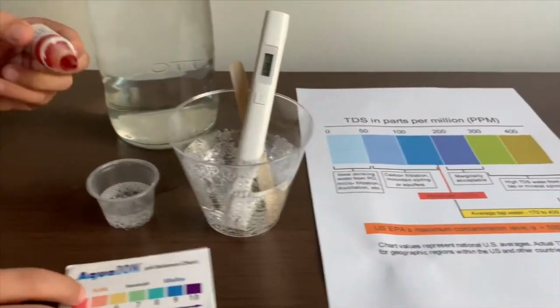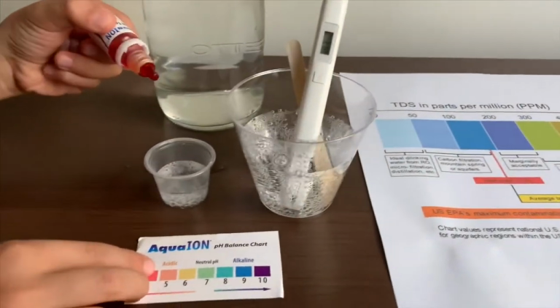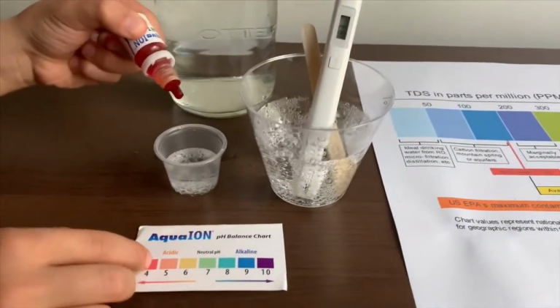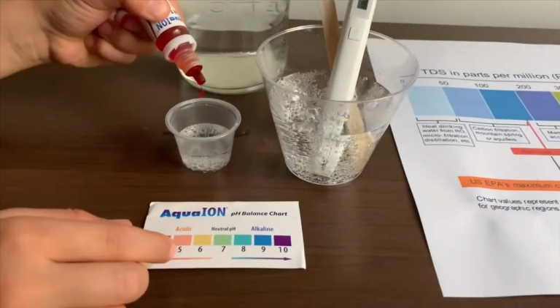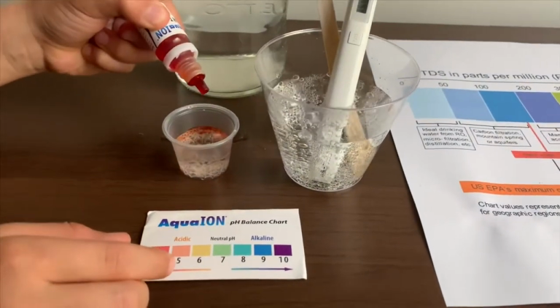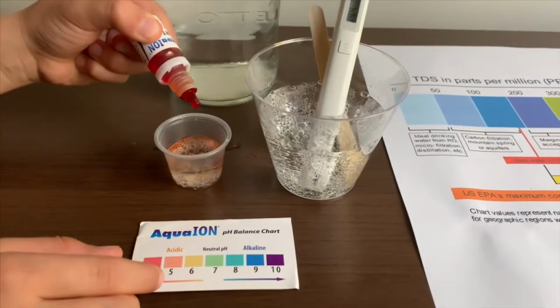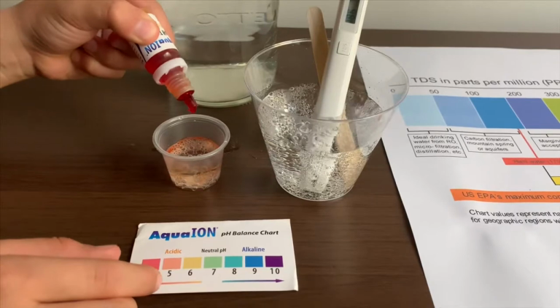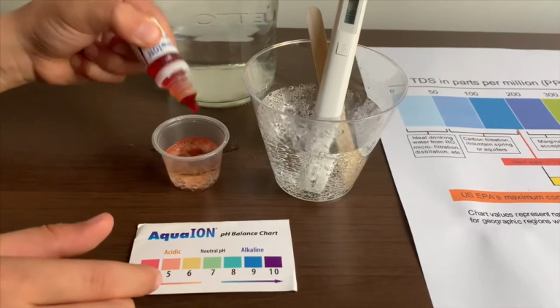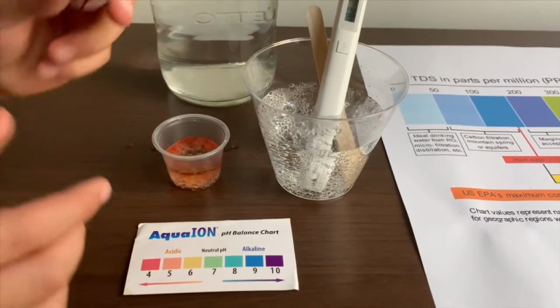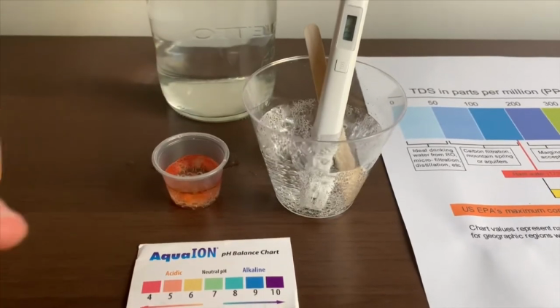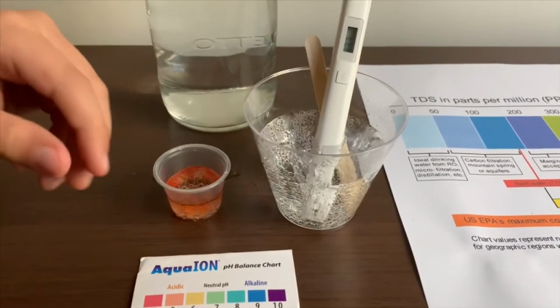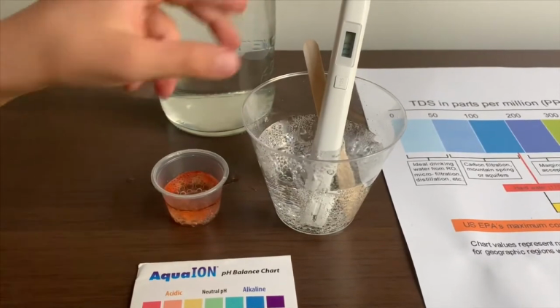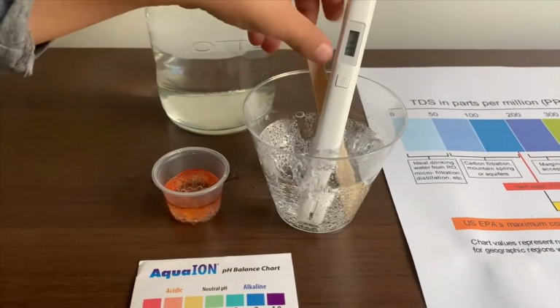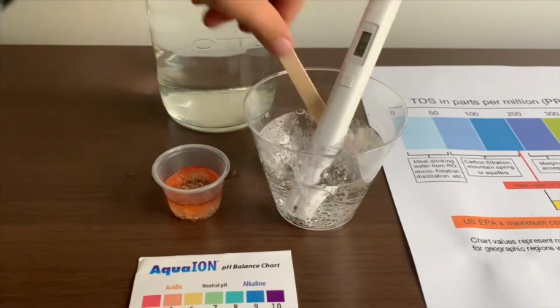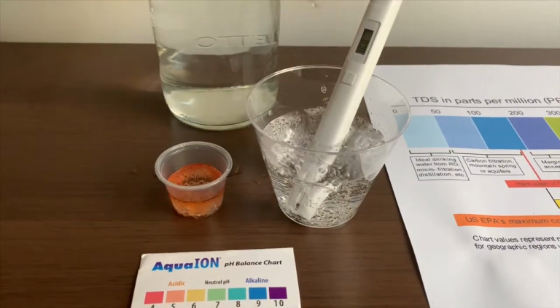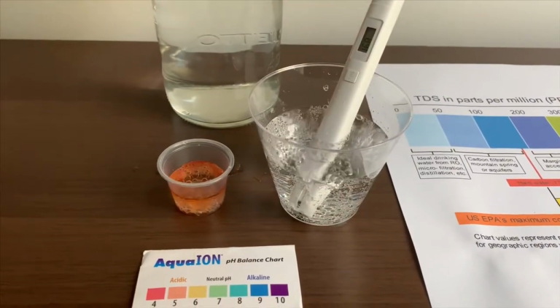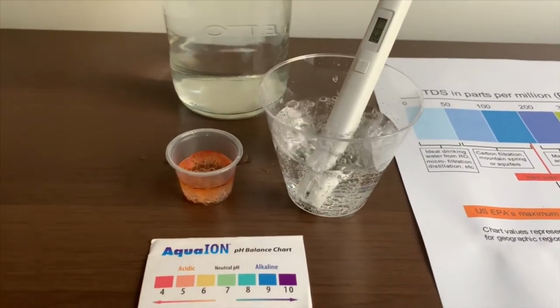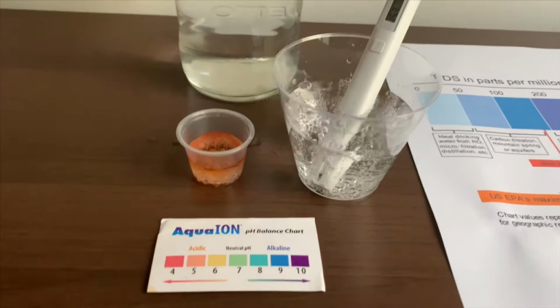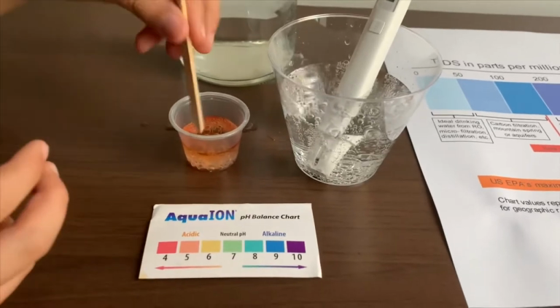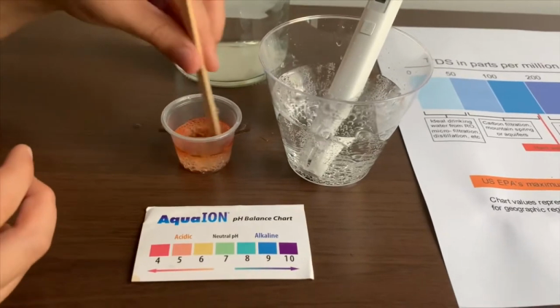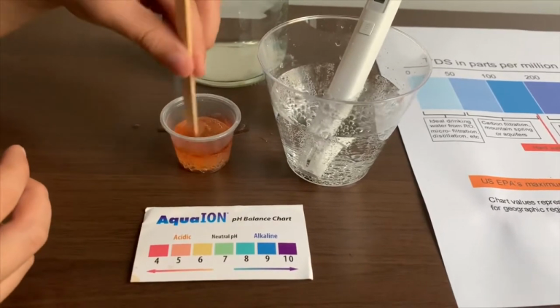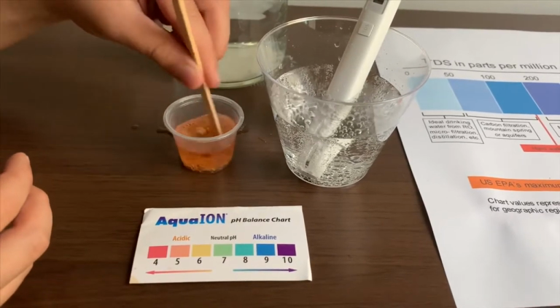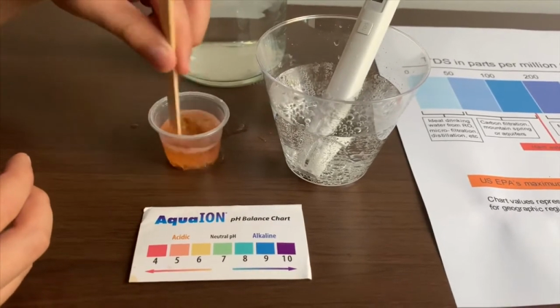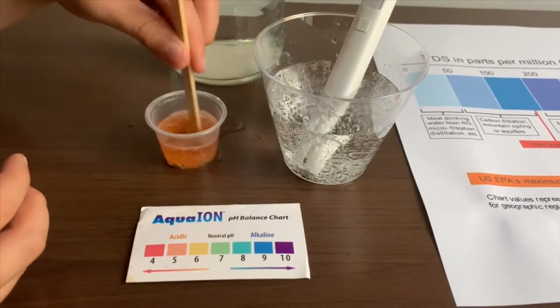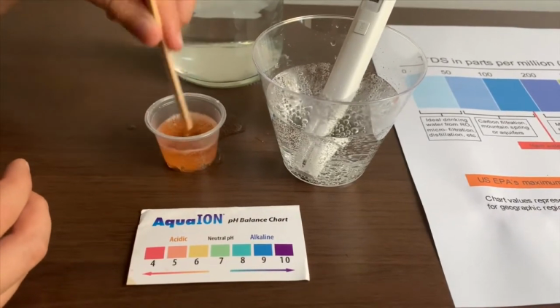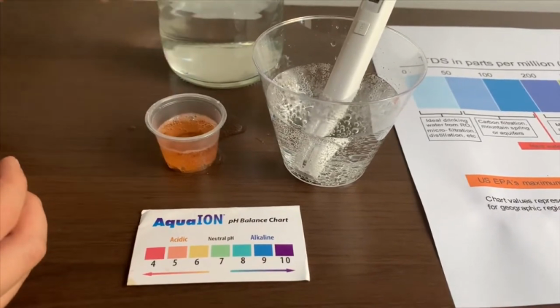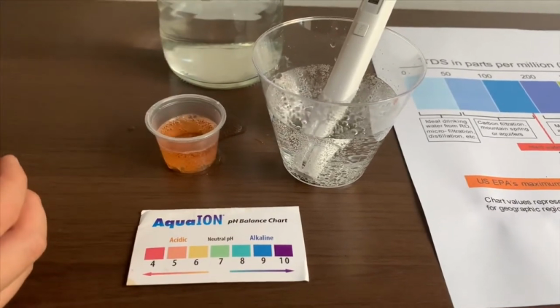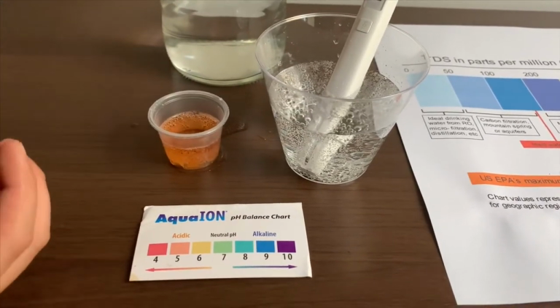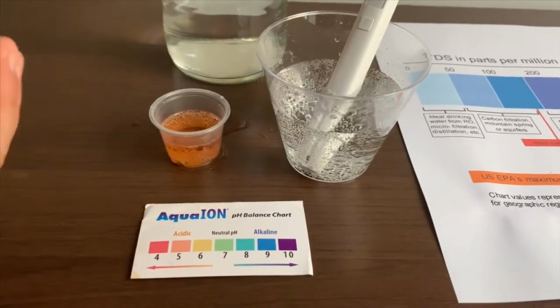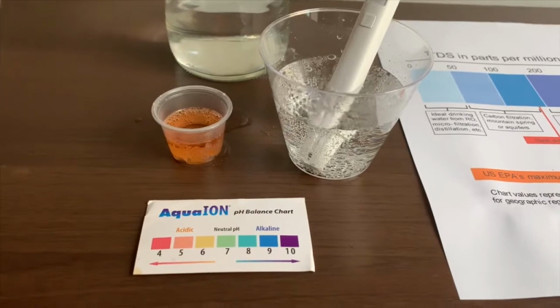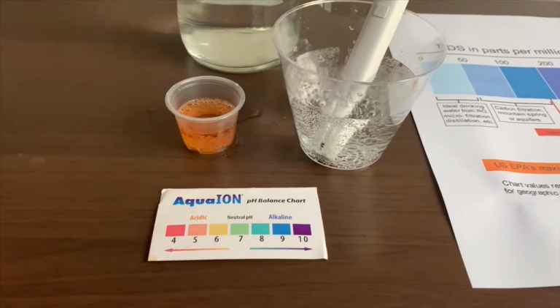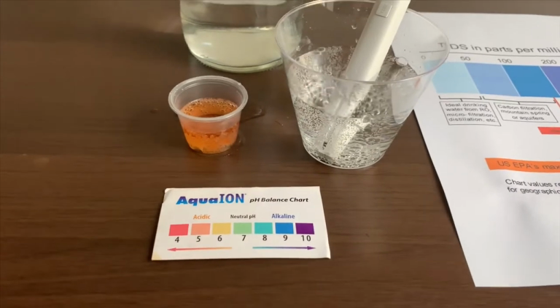Now let's test the pH level. Only two drops. I give this a 5.5 — this is acidic.